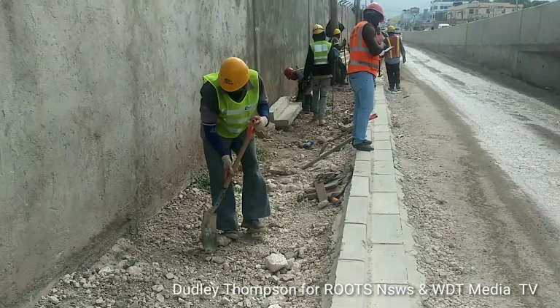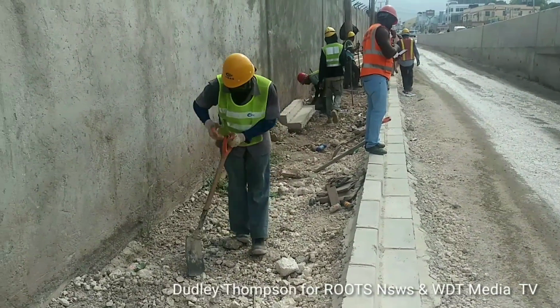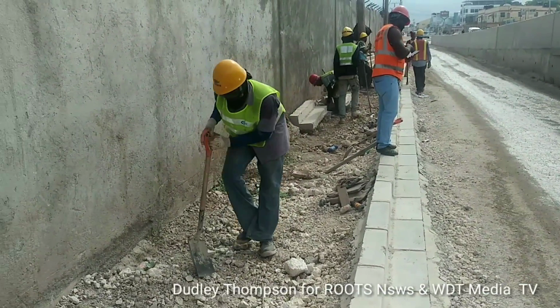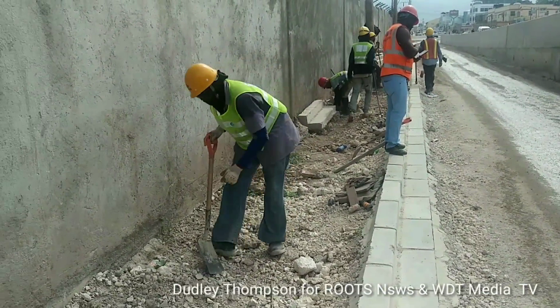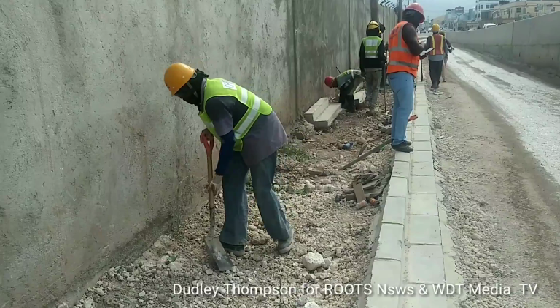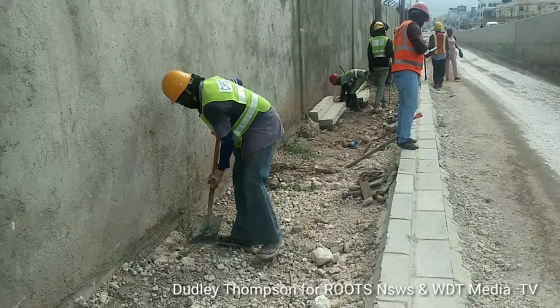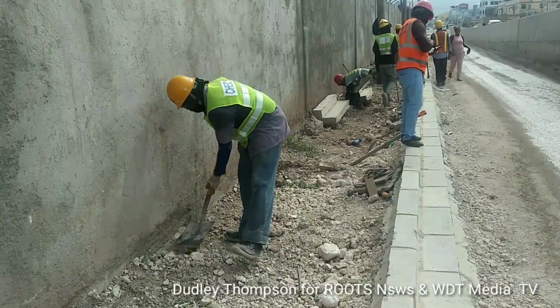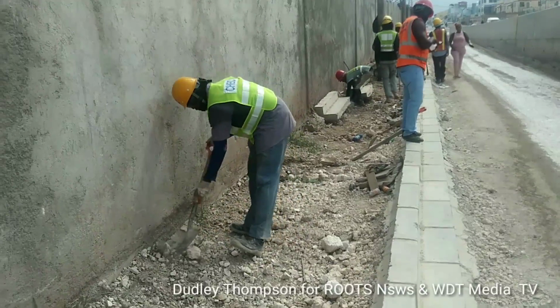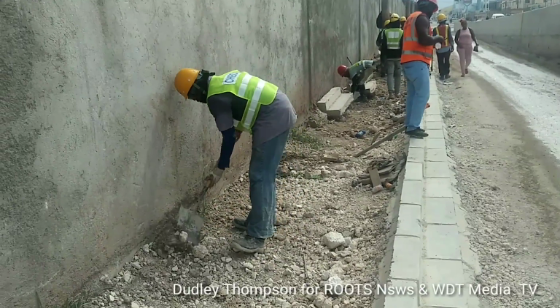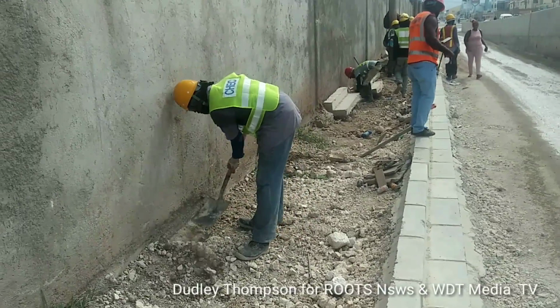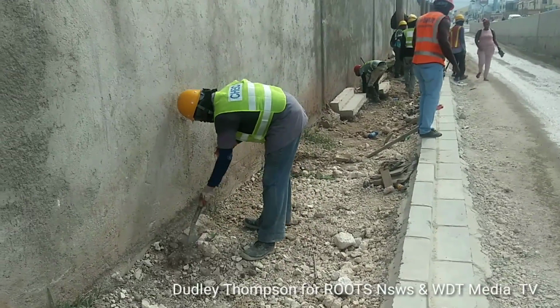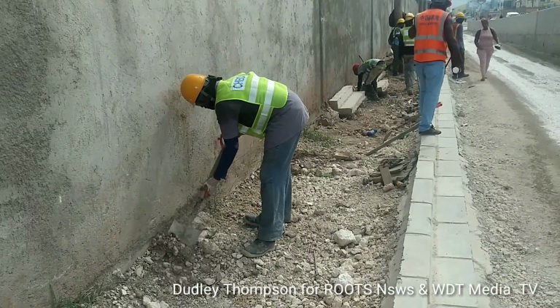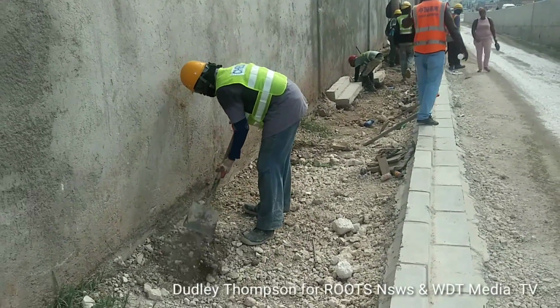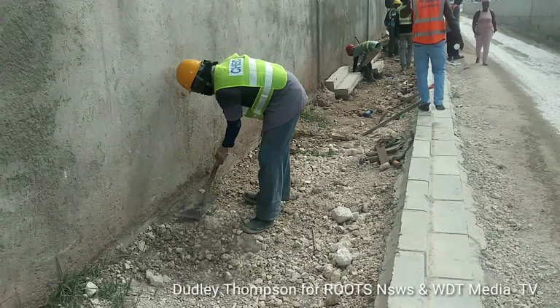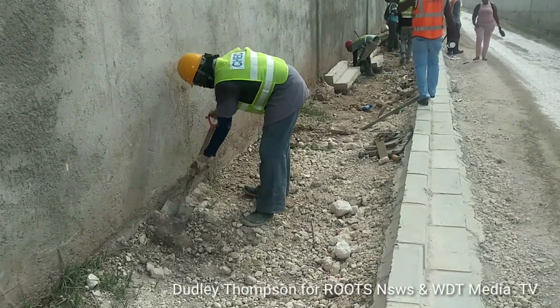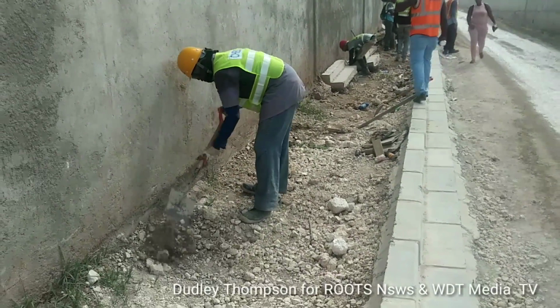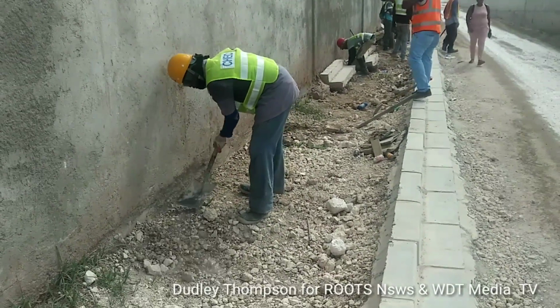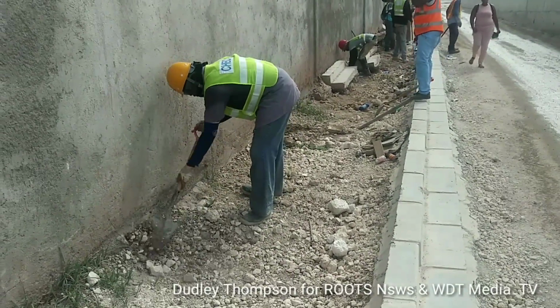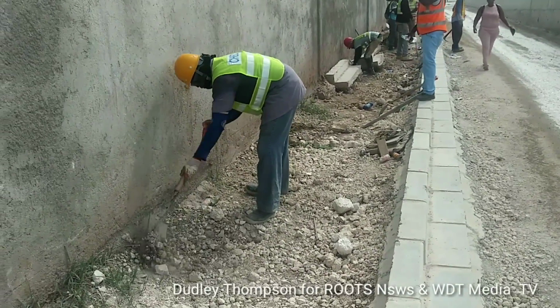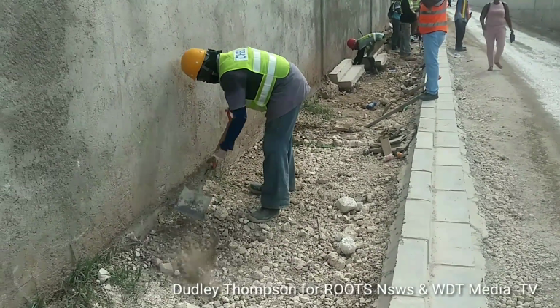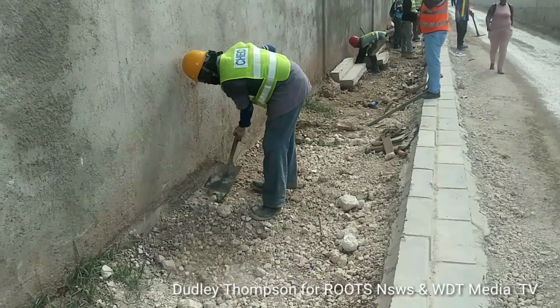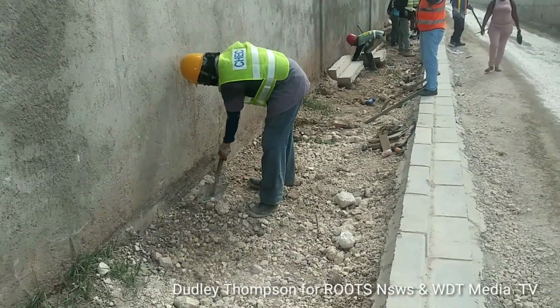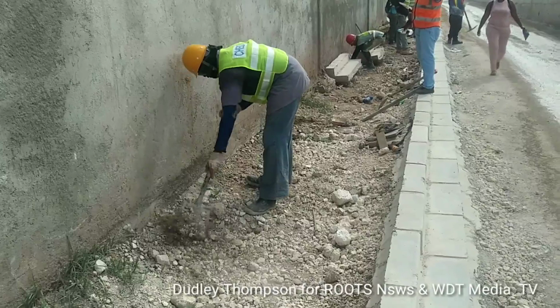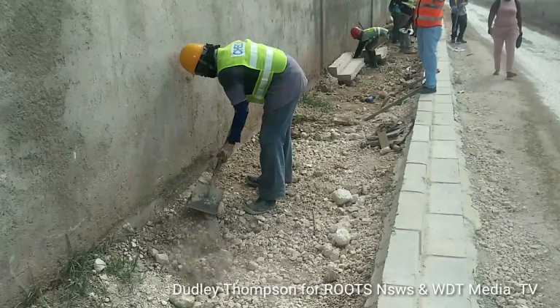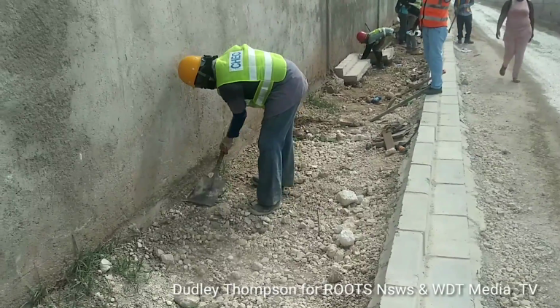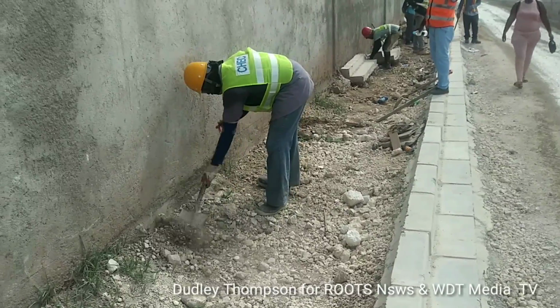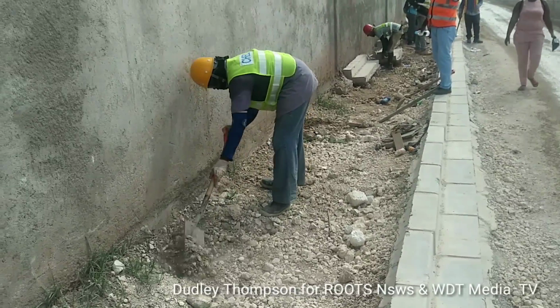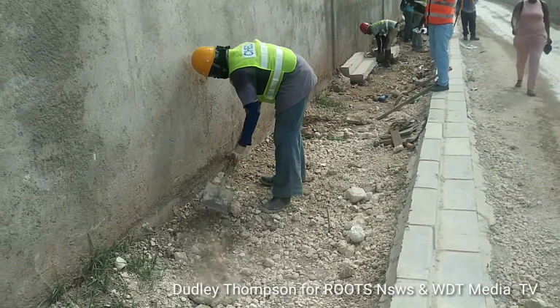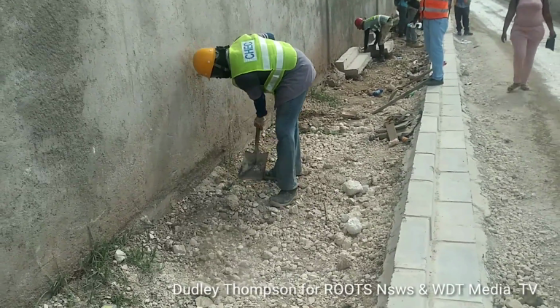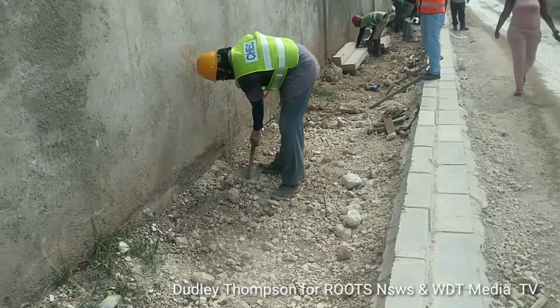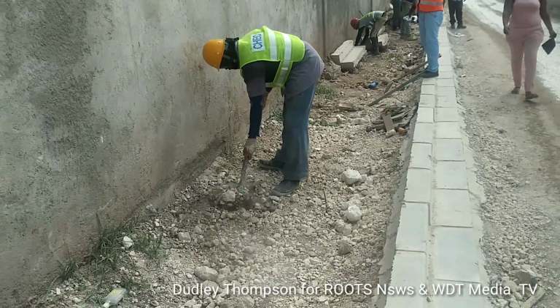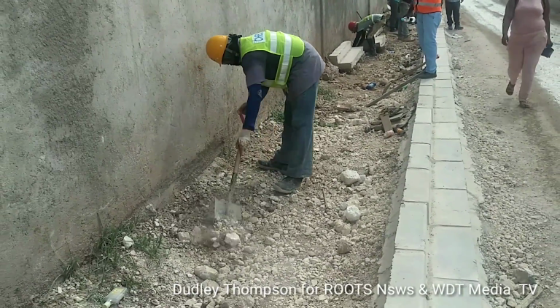So the sidewalk construction — the groundwork to start the construction of the sidewalk — is now on the way.